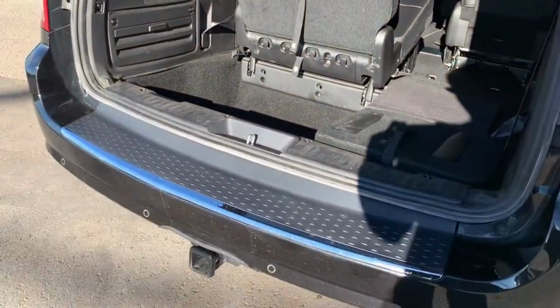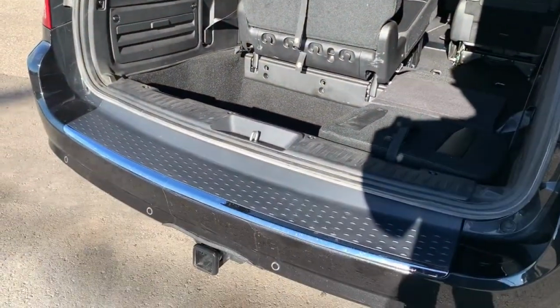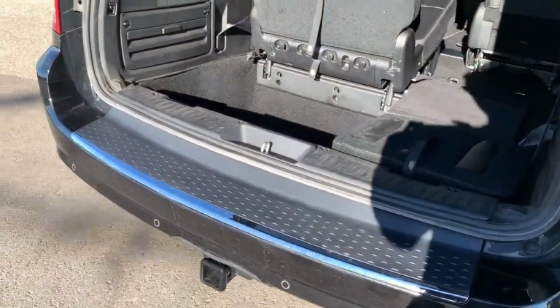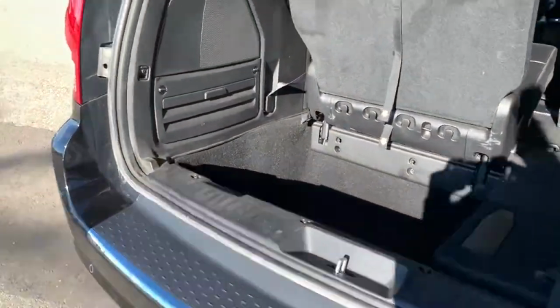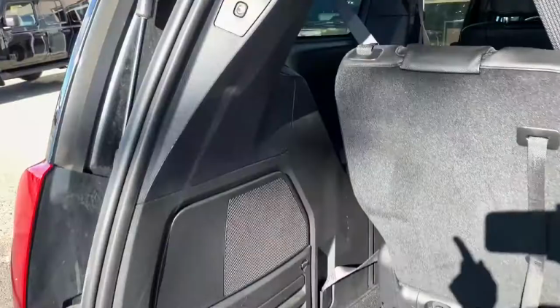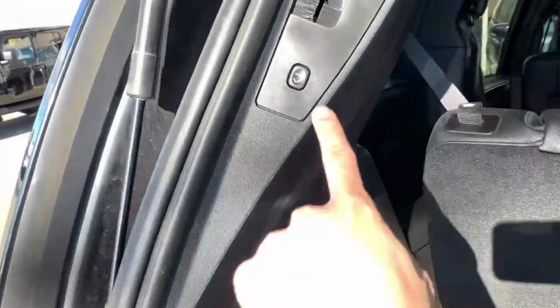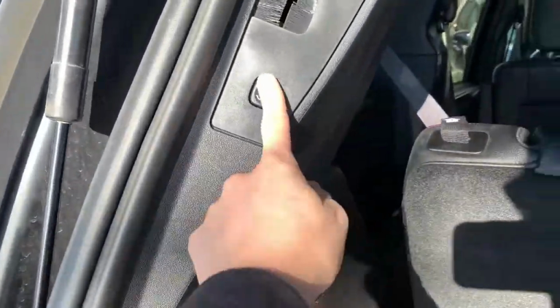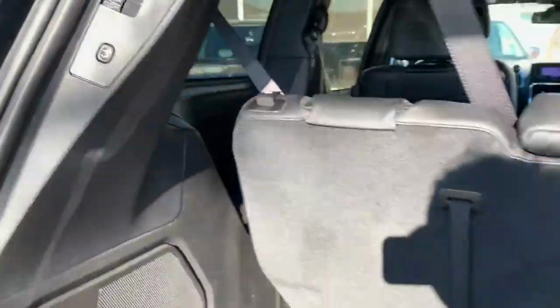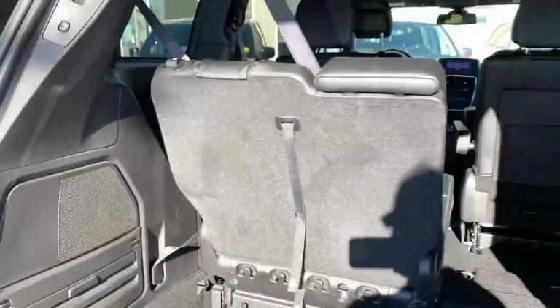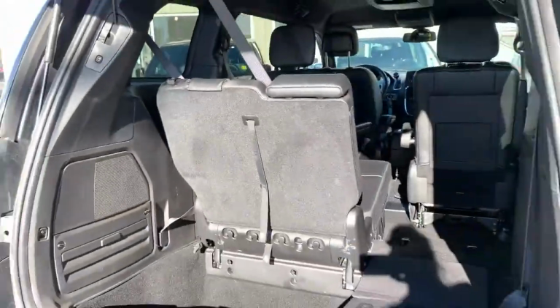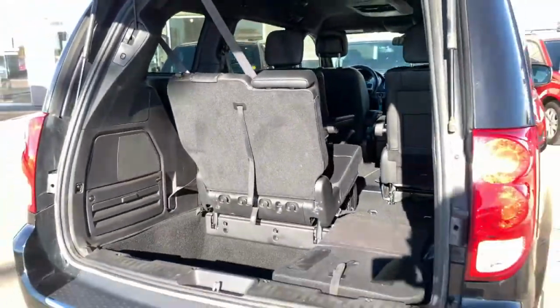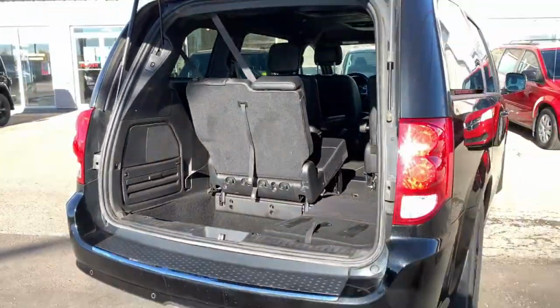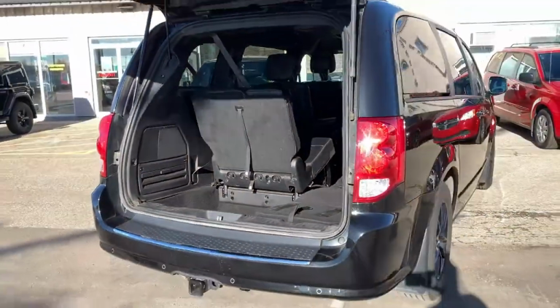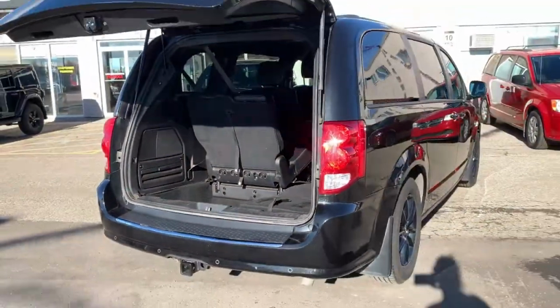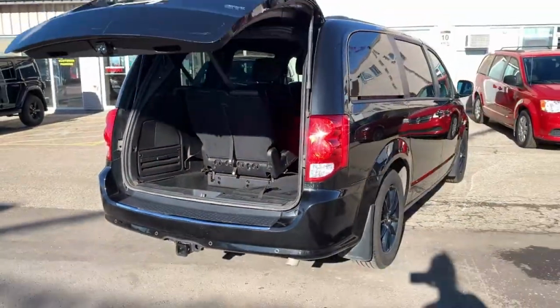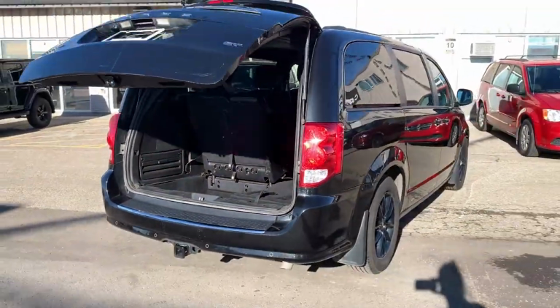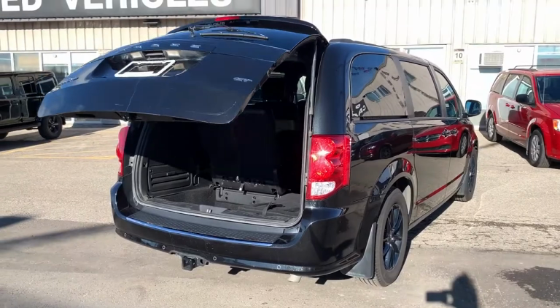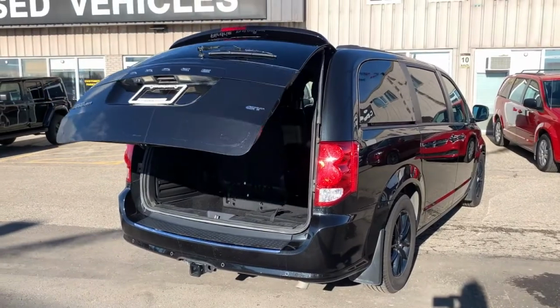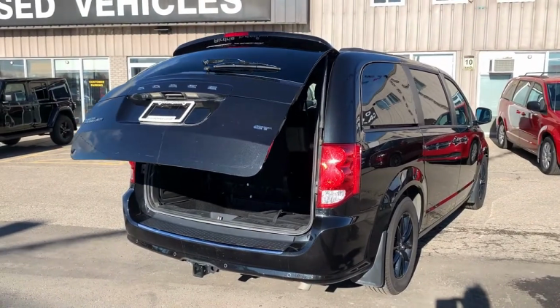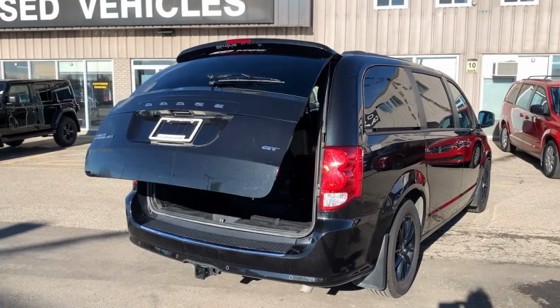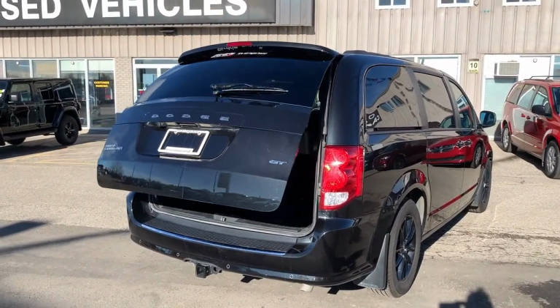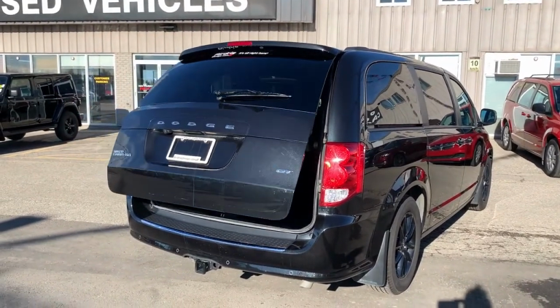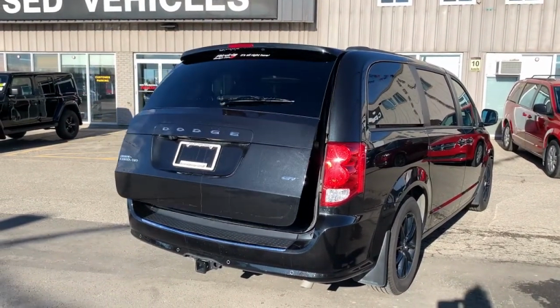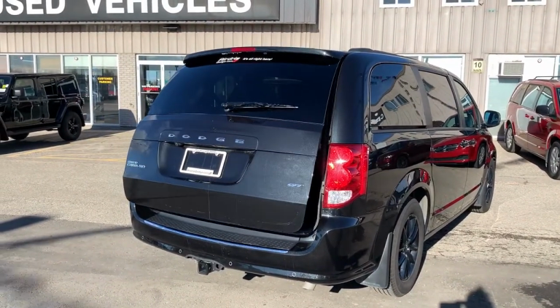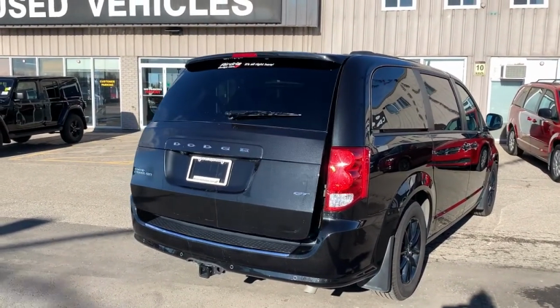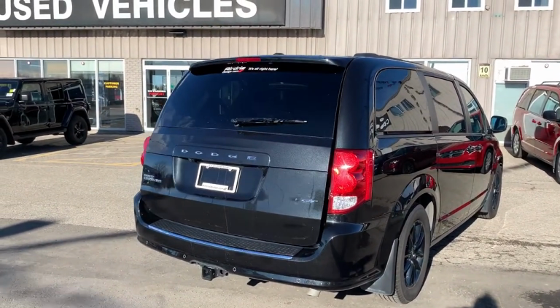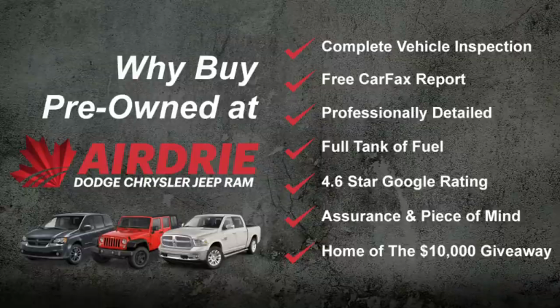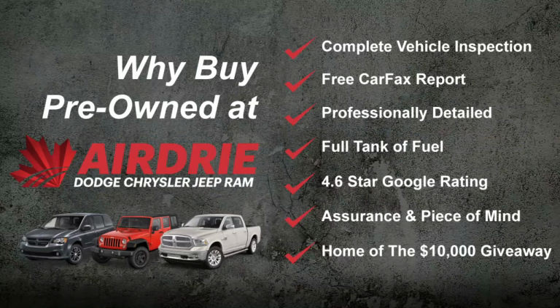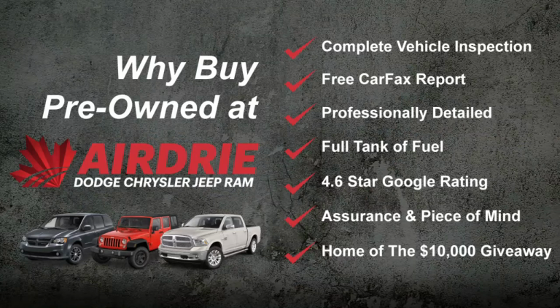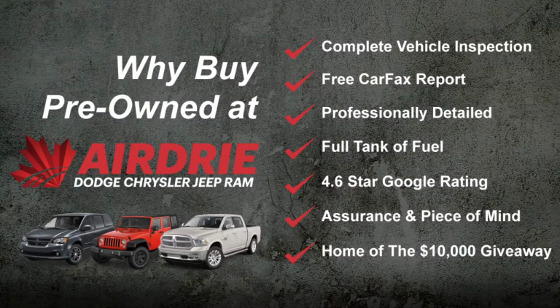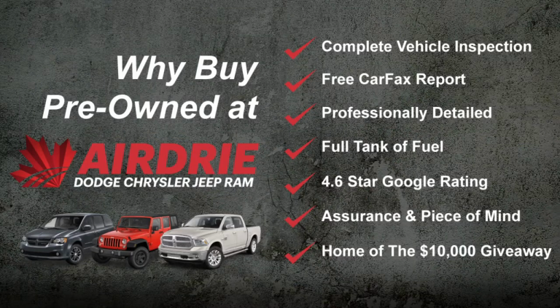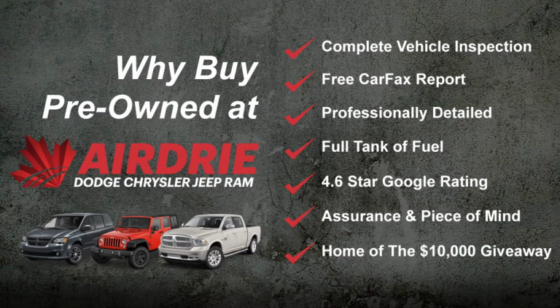You also have the power hatch, so you can just hit this button when you're ready and it'll close for you. Overall, as you can see, this is a beautiful van. If you have any questions or want to get this out for a test drive, we'd love to help. Our information is at the end of this video — thank you for watching and we hope to see you soon!